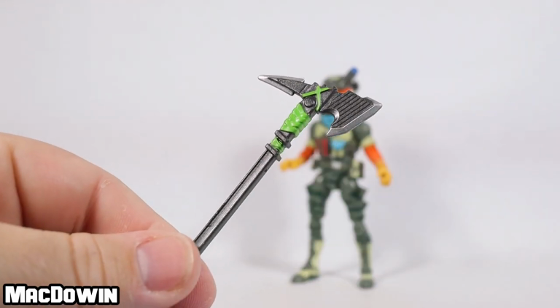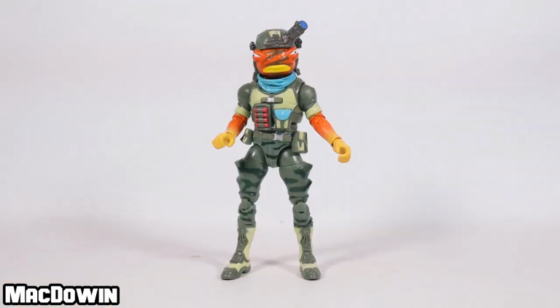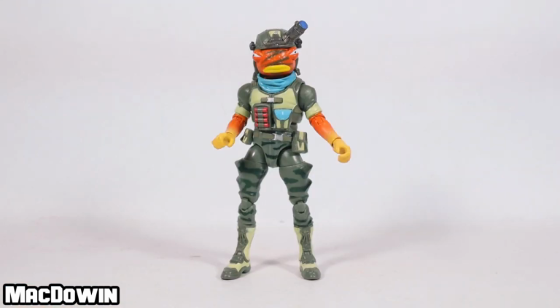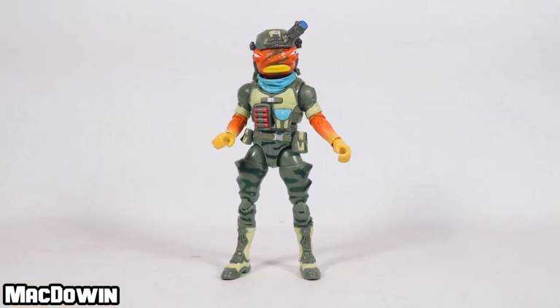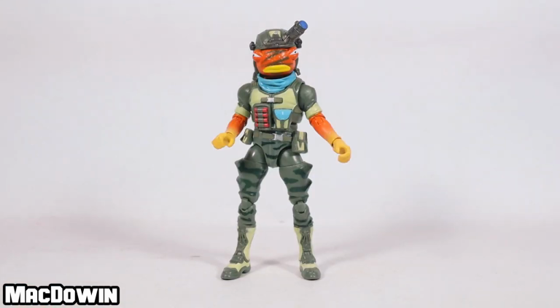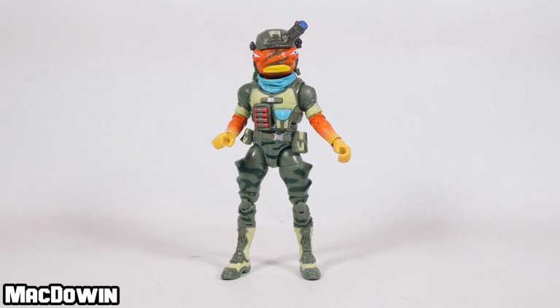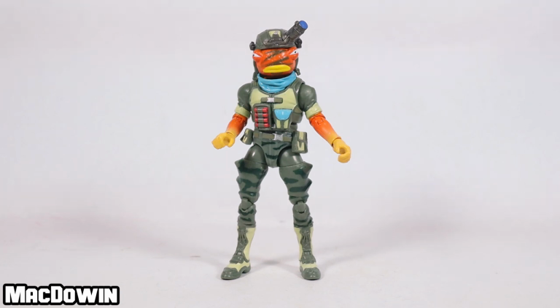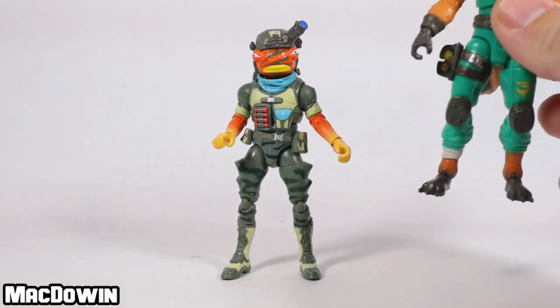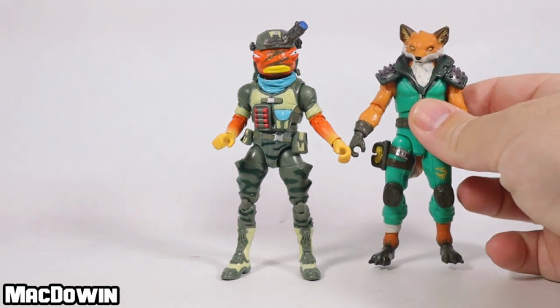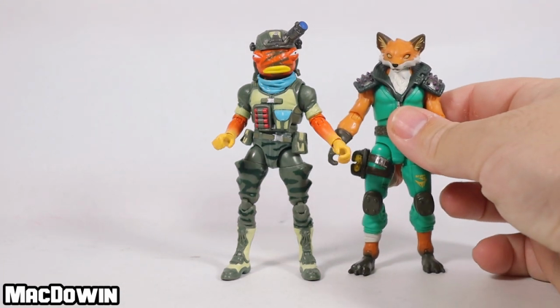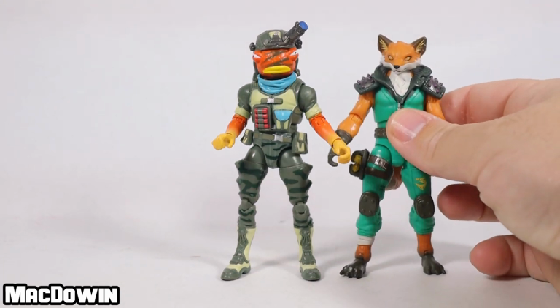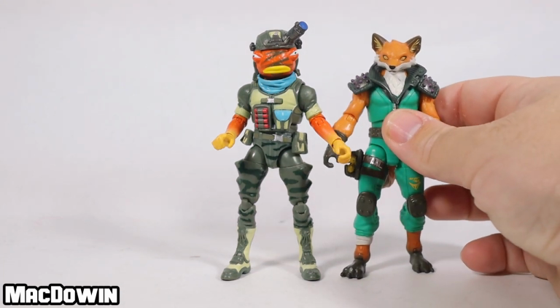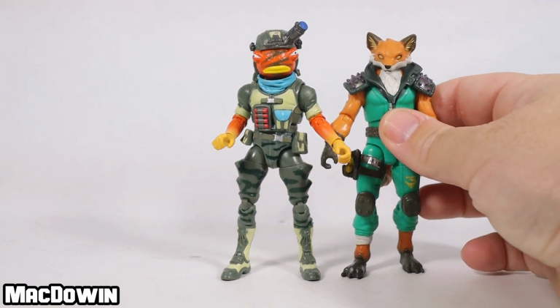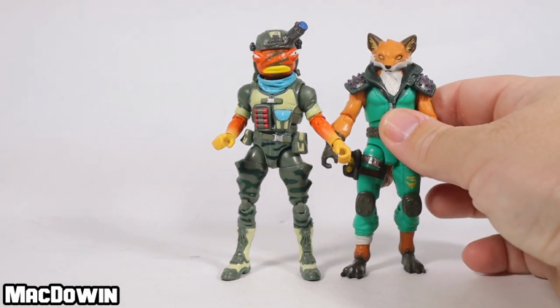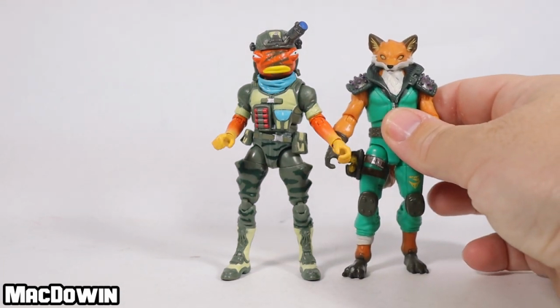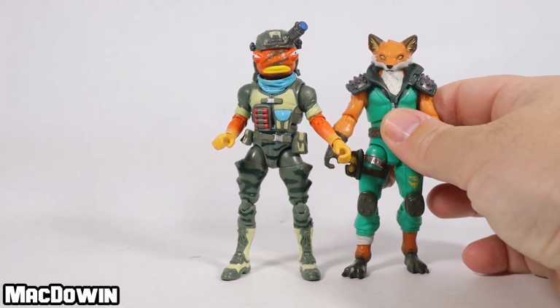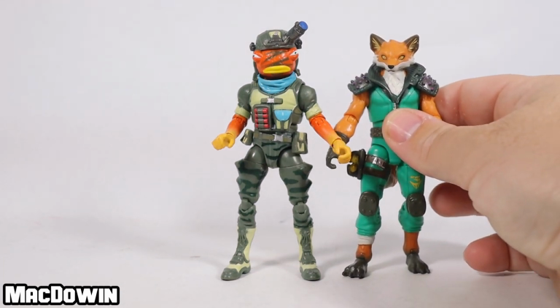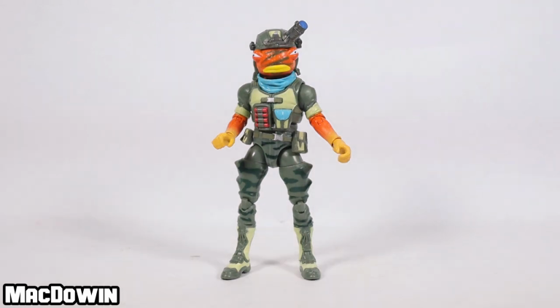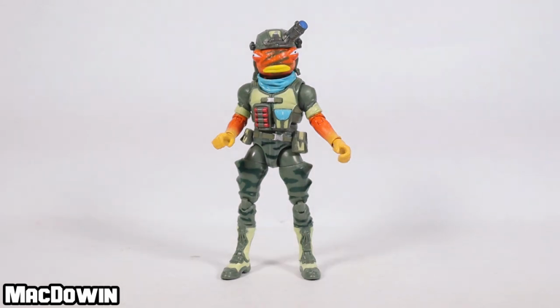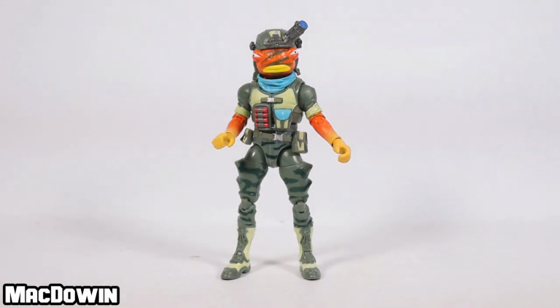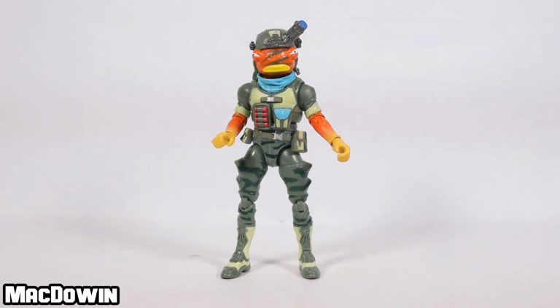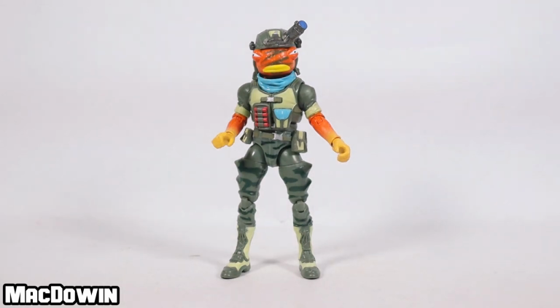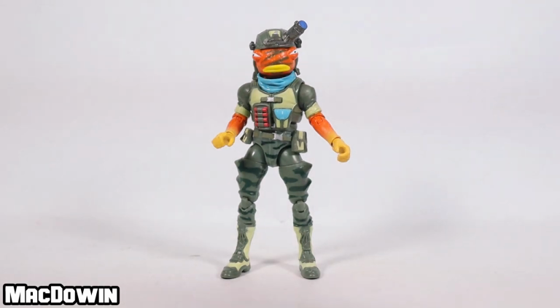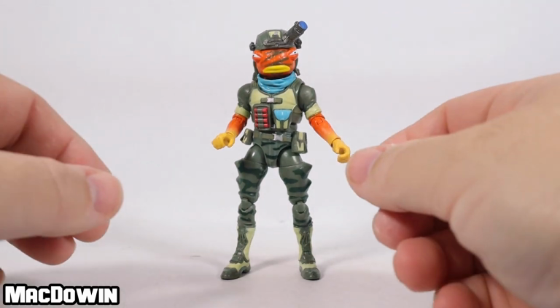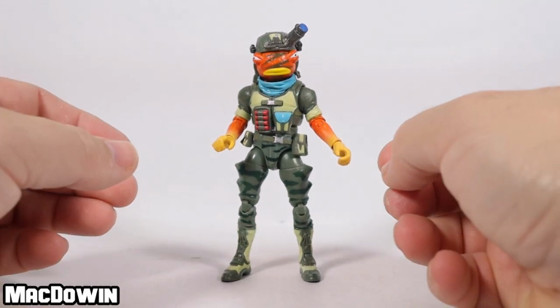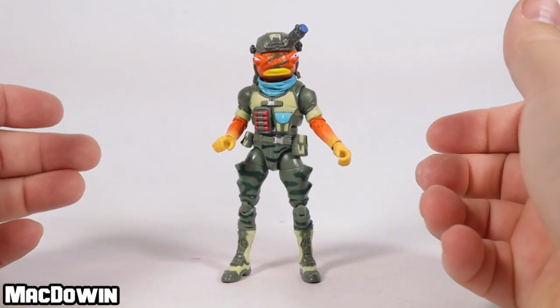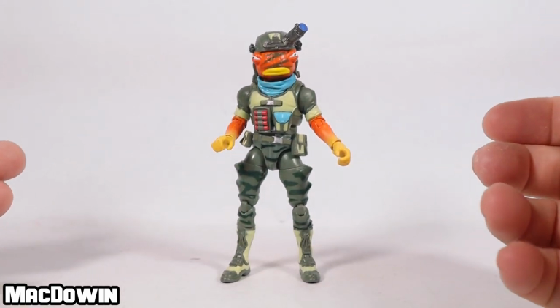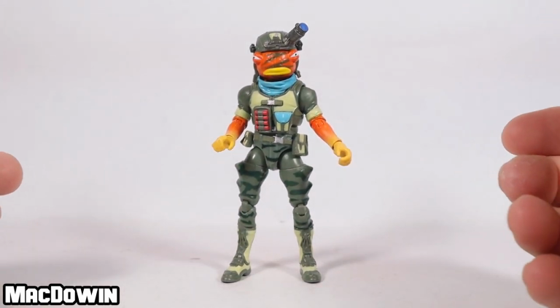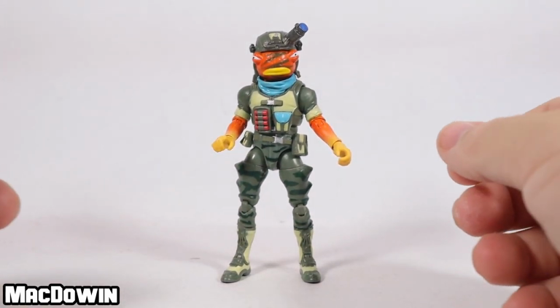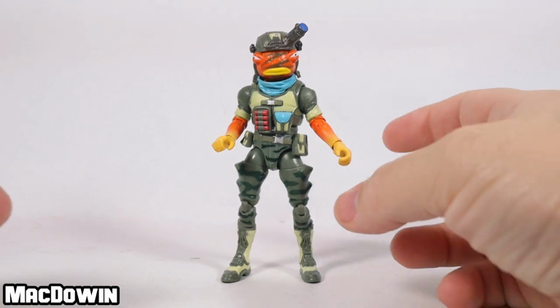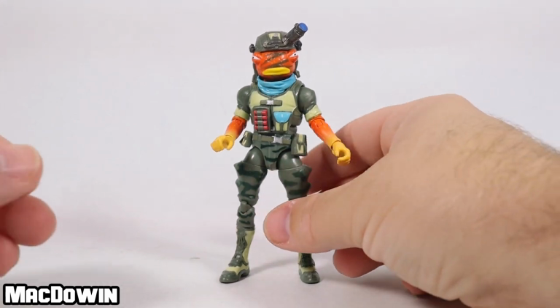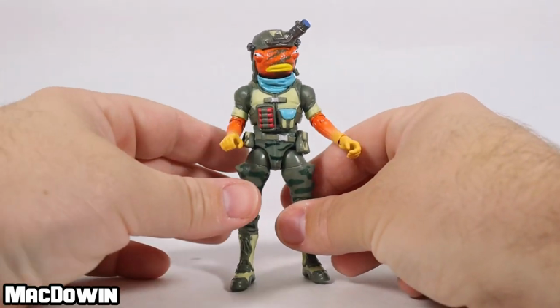Now we get to the Triggerfish figure. He is about four inches tall — here he is next to Fenix so you can see a height comparison. He has 28 points of articulation. He's a typical figure, and so now we'll take a look at the articulation.